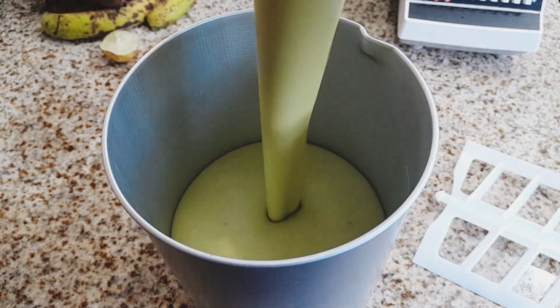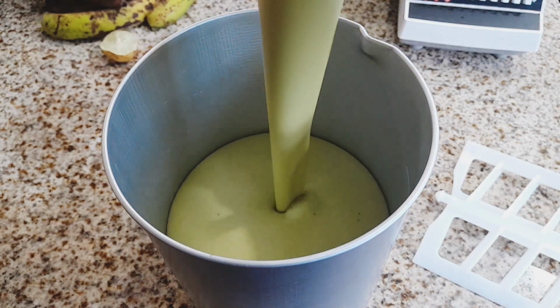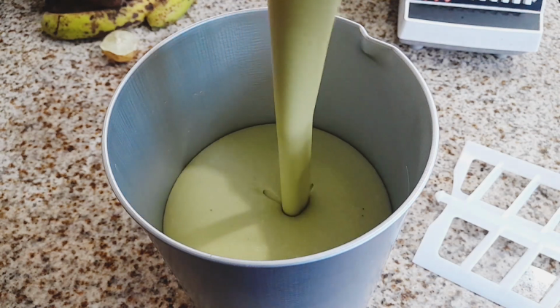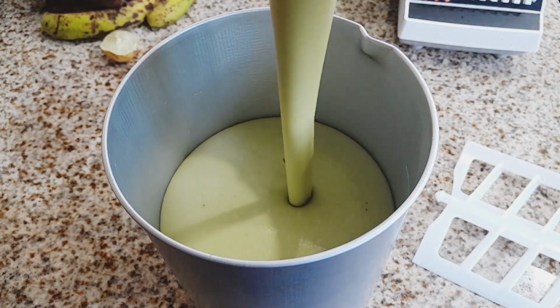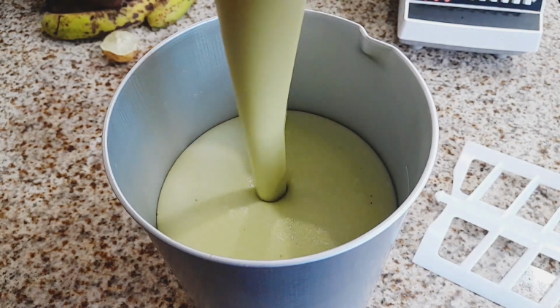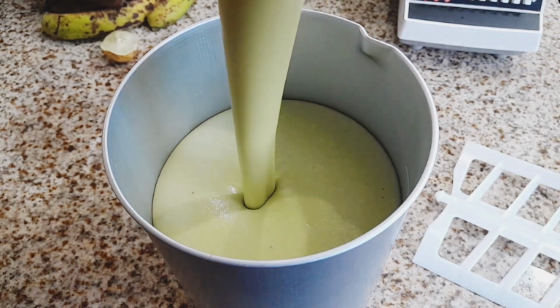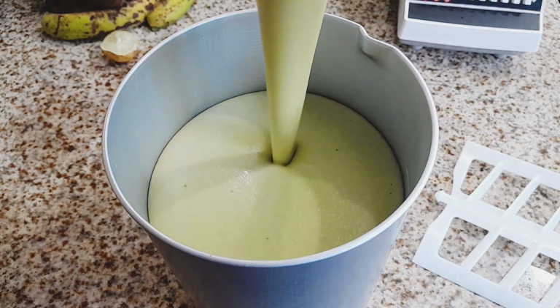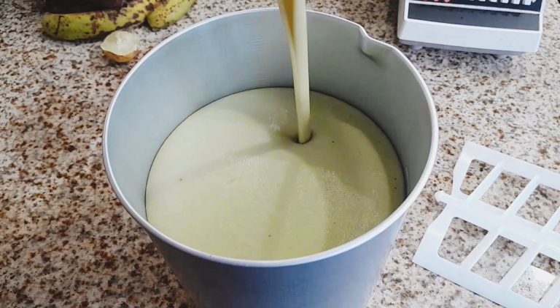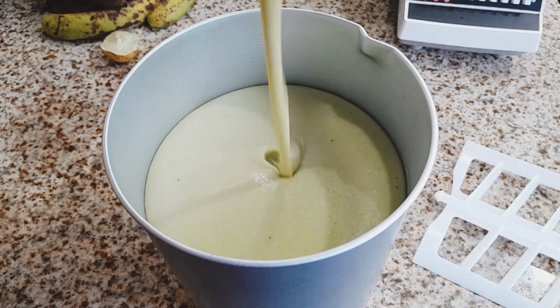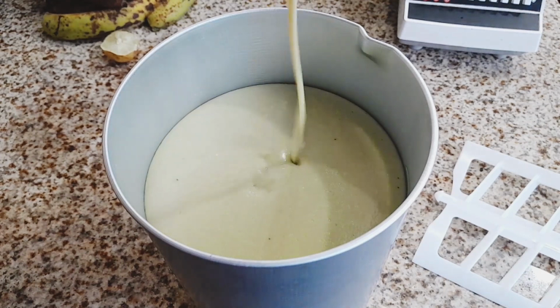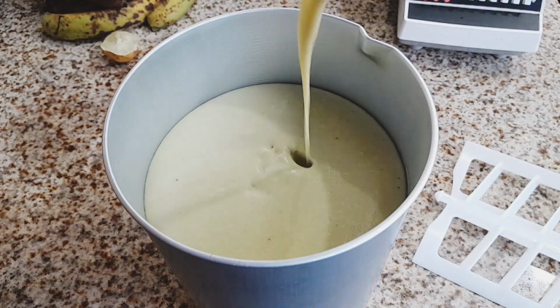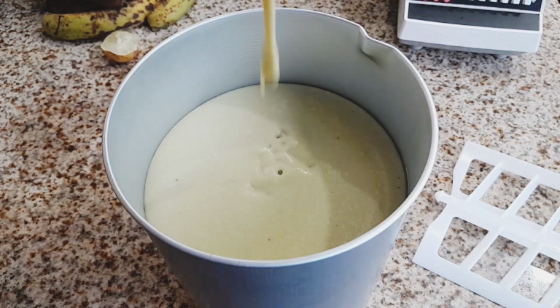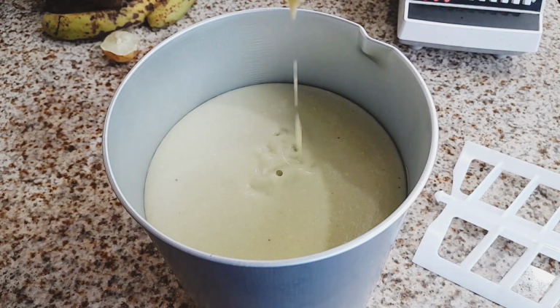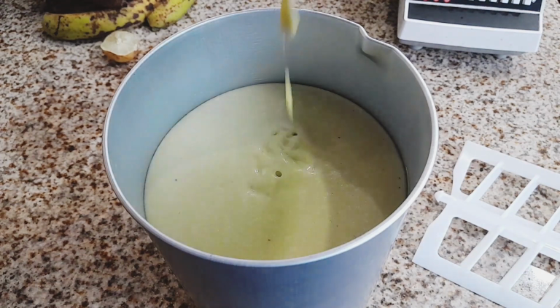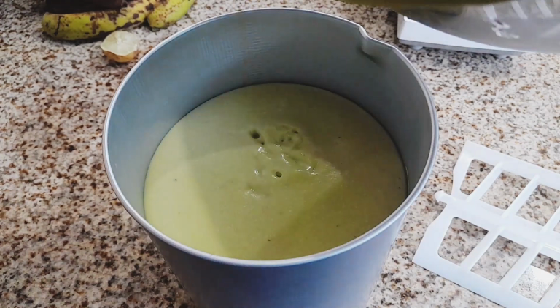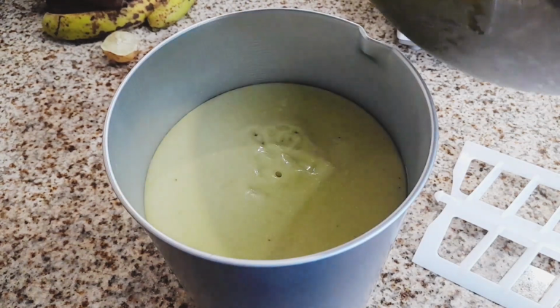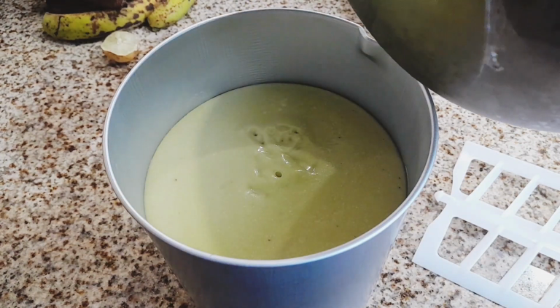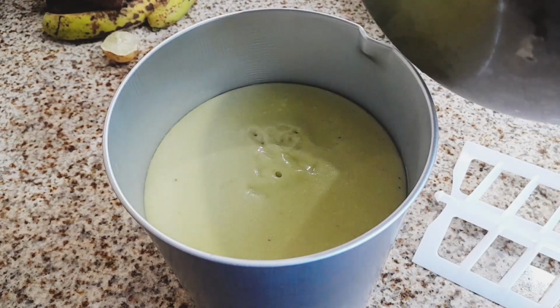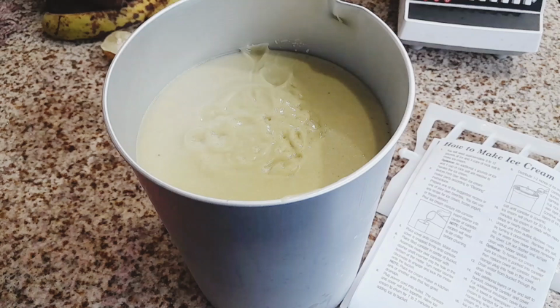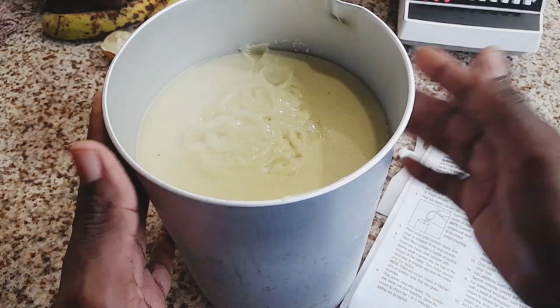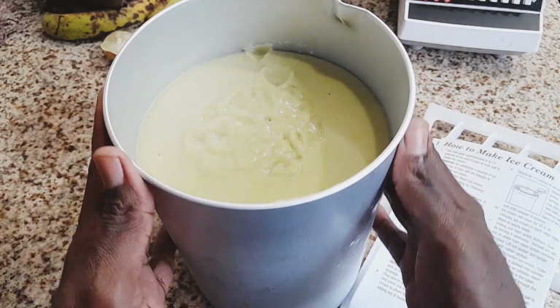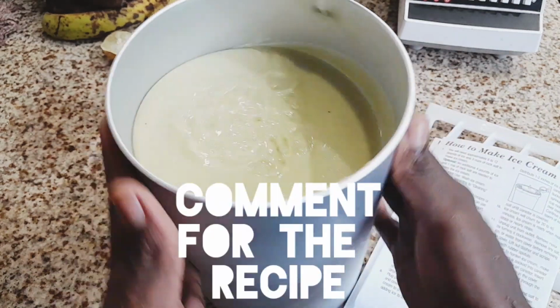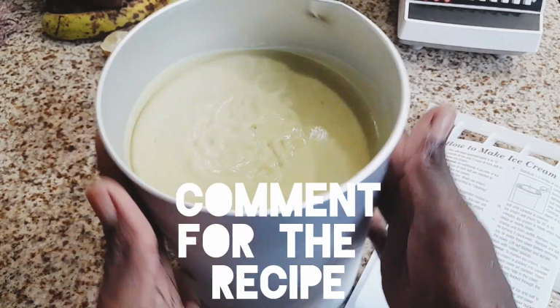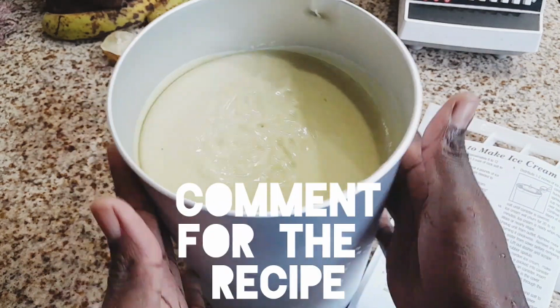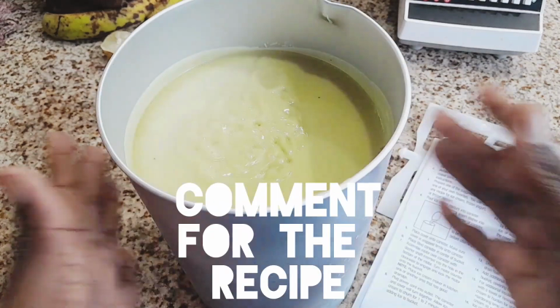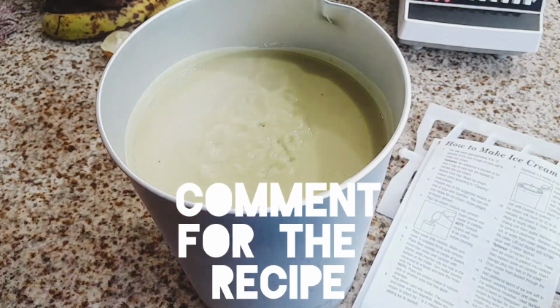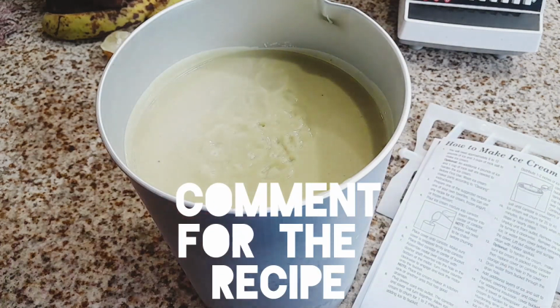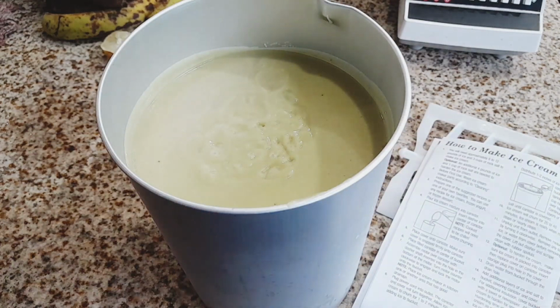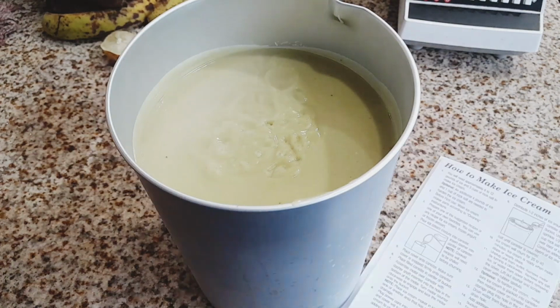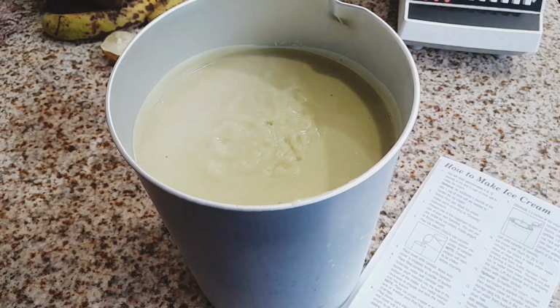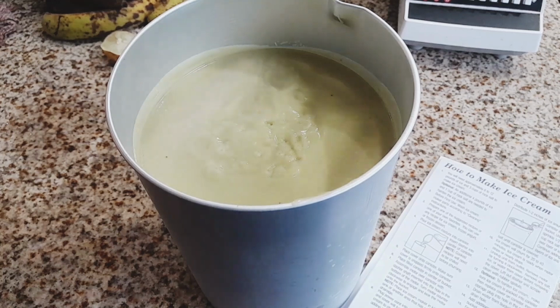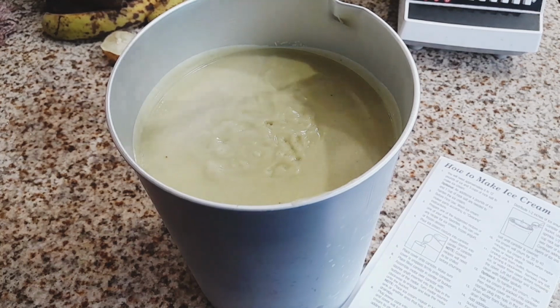This recipe gave me the exact quantity that fits into the ice cream maker, which was four quarts. And if you're interested in getting the exact recipe, let me know in the comments down below and I will send you the link where you can access it.